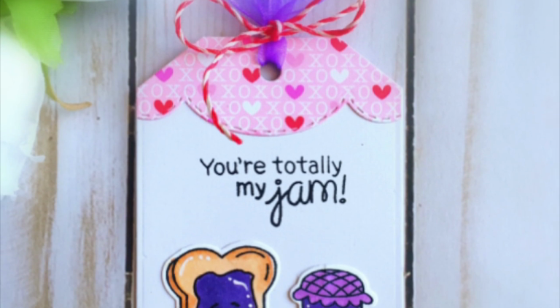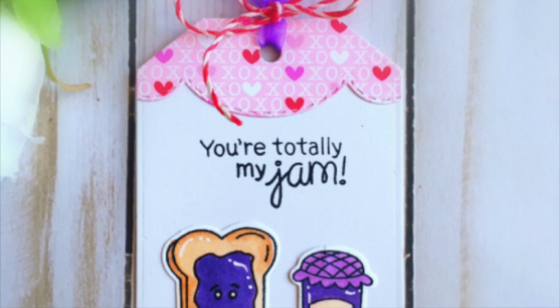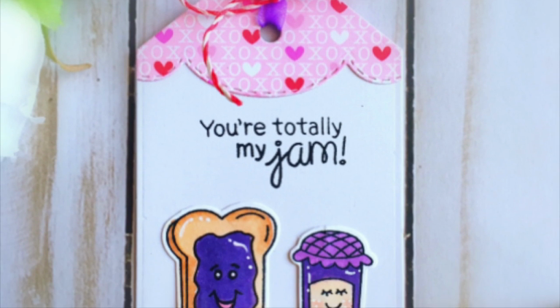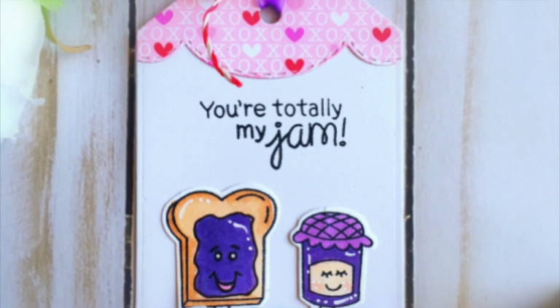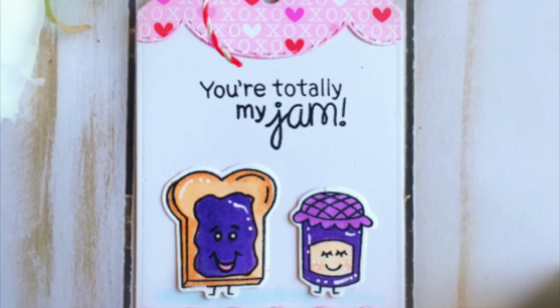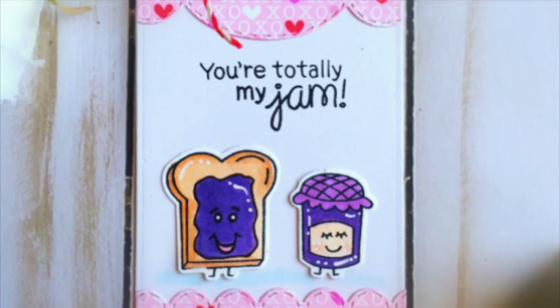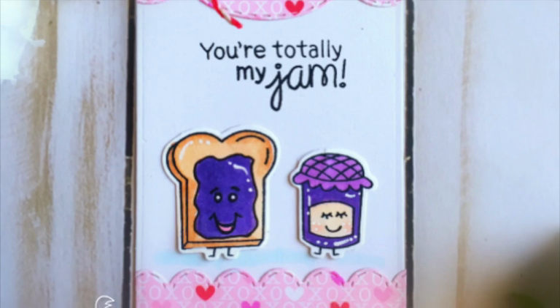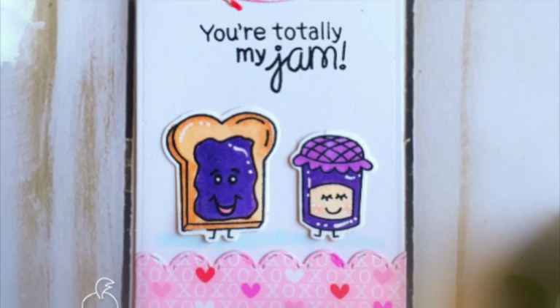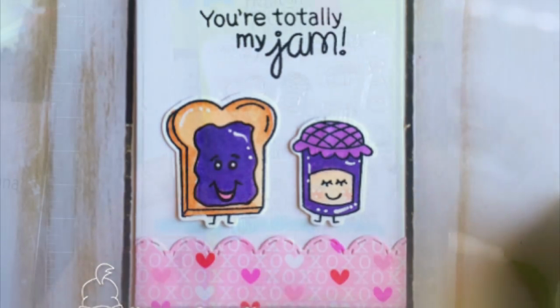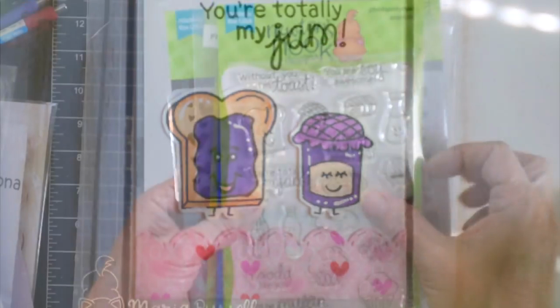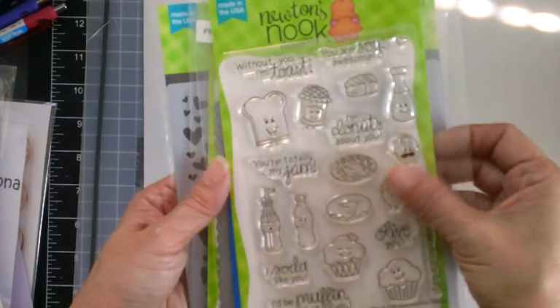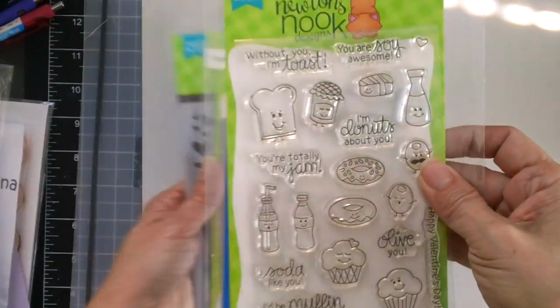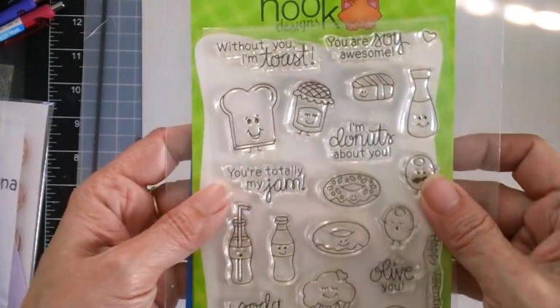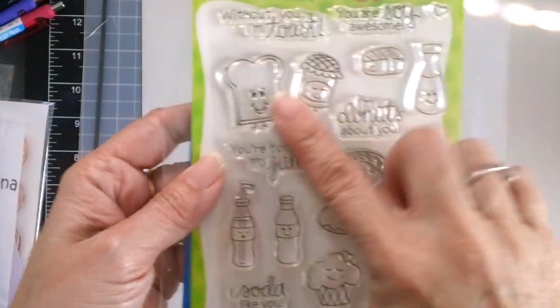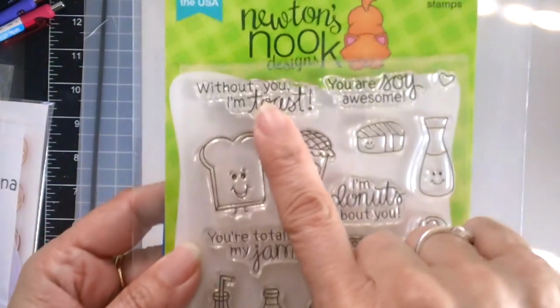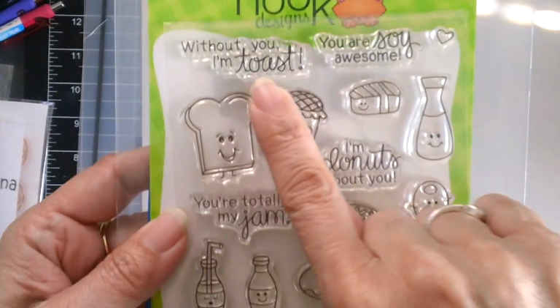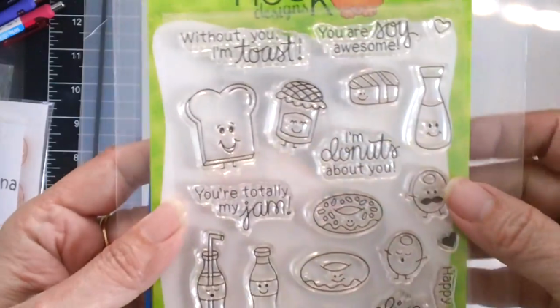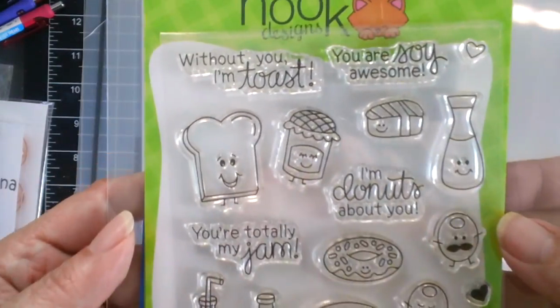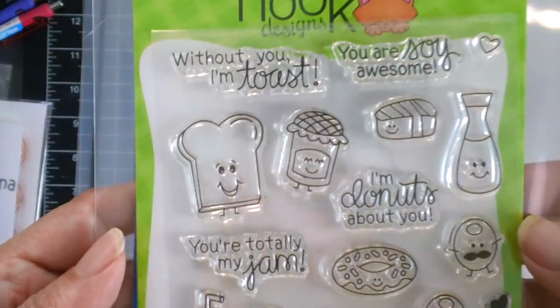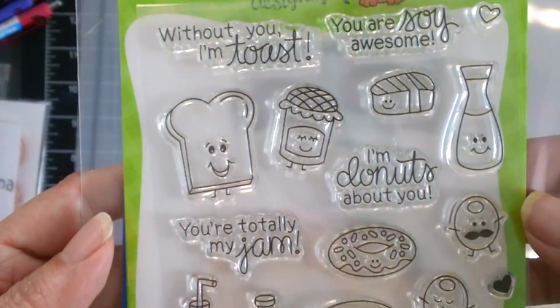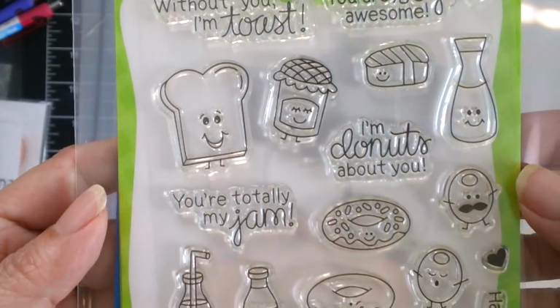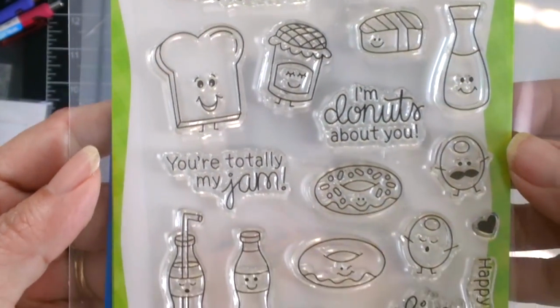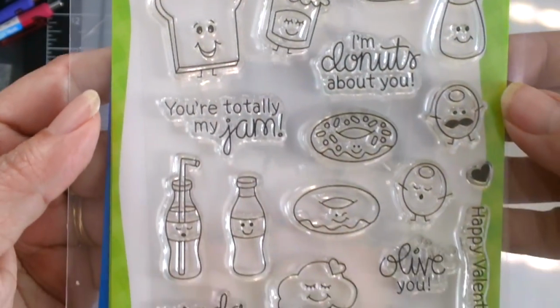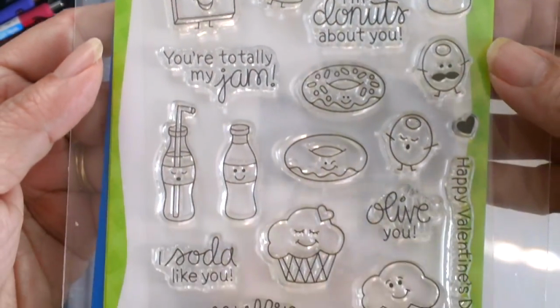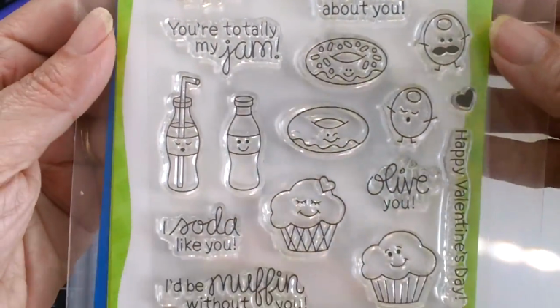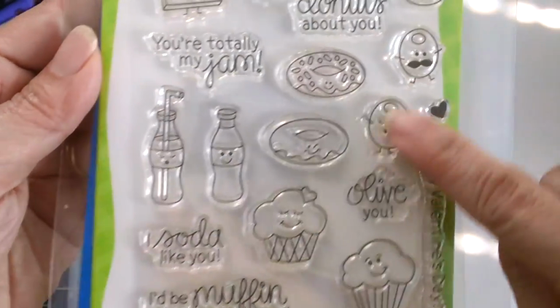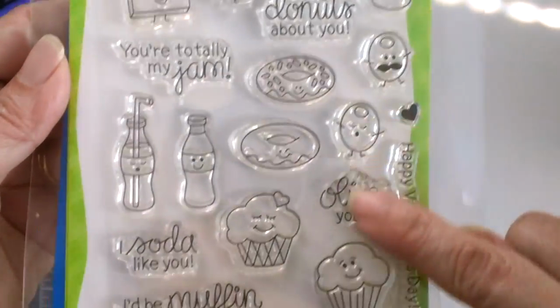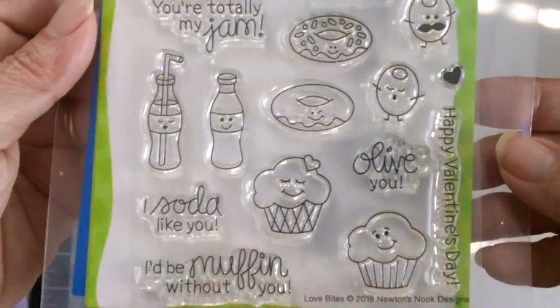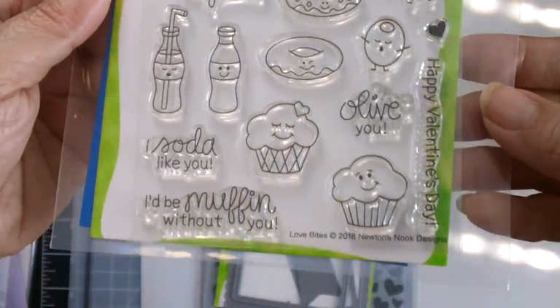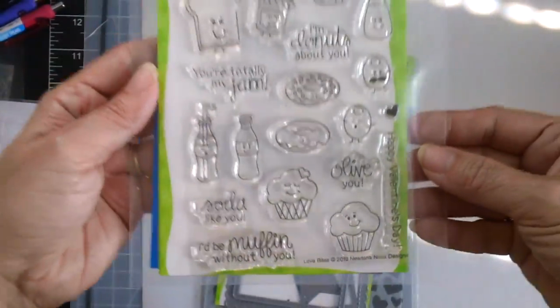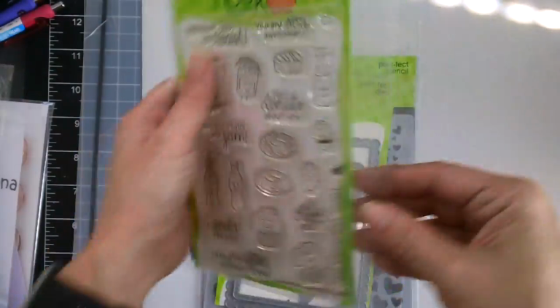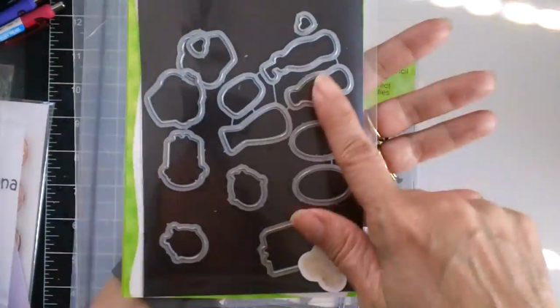This stamp set is part of the January stamp release by Newton's Nook and the images are so cute and the sentiments are so perfect to go with the images. My favorite are the olive ones — they are so cute with their little feet.